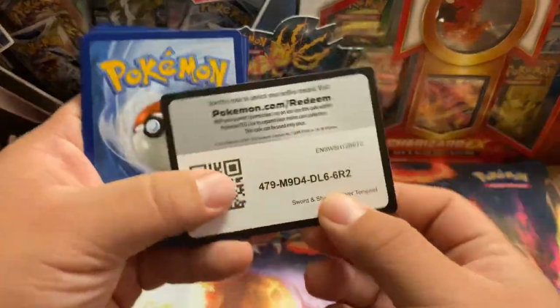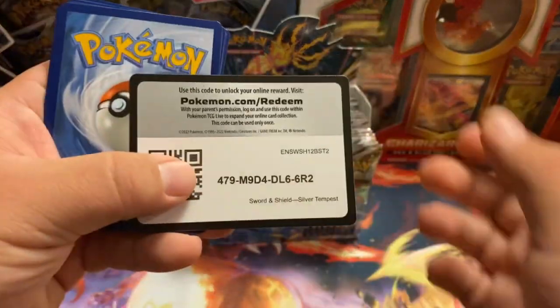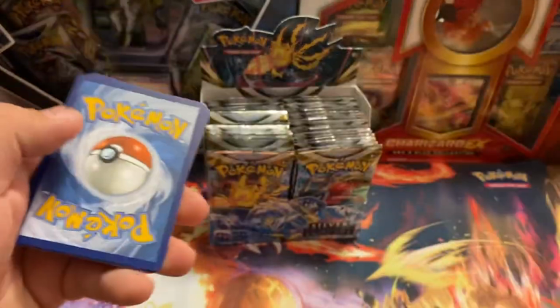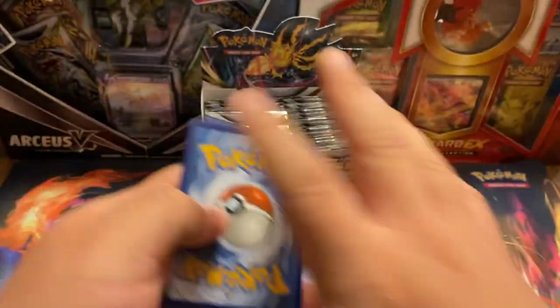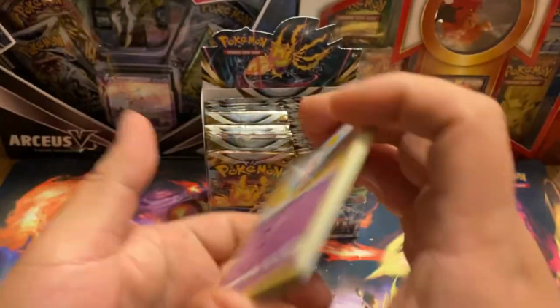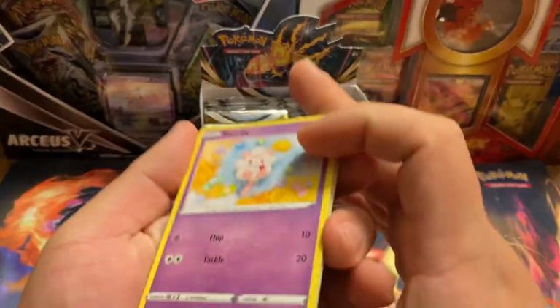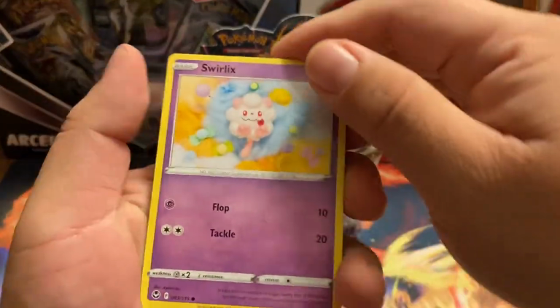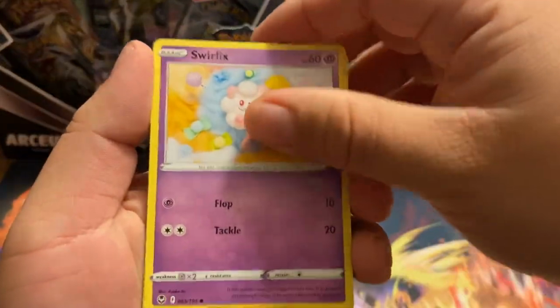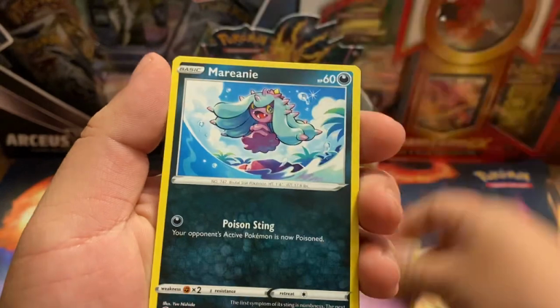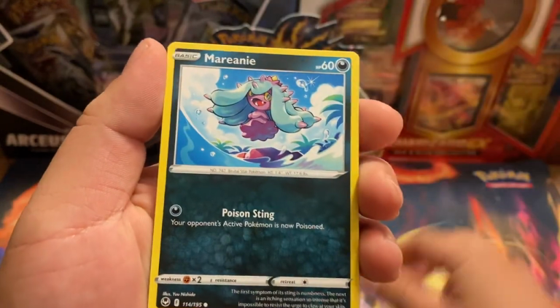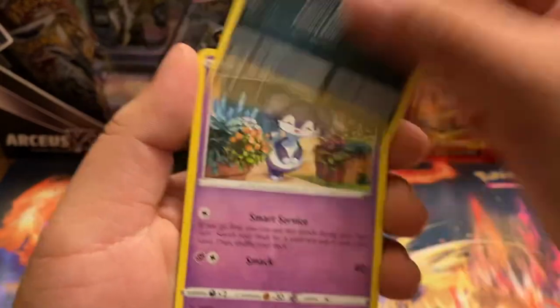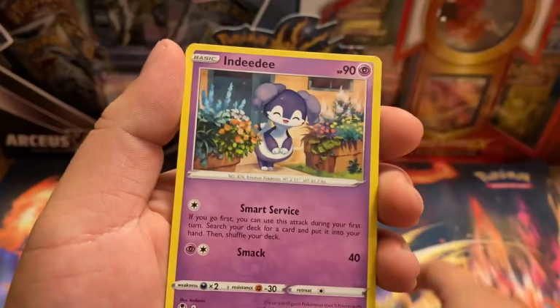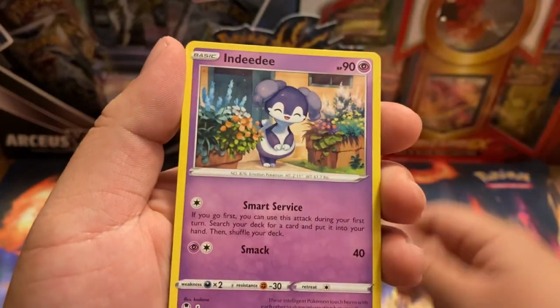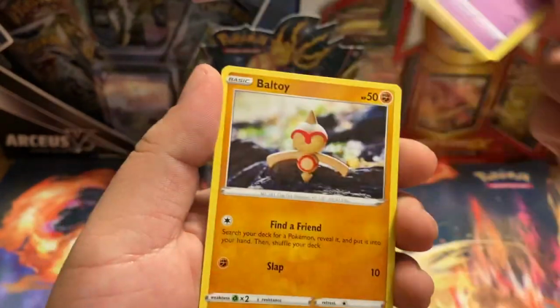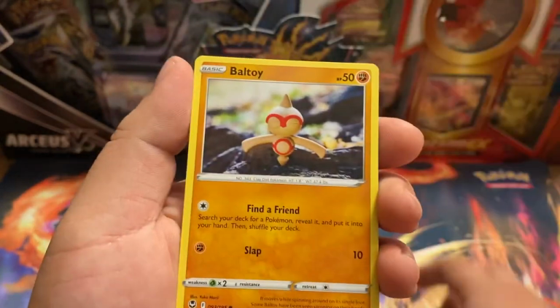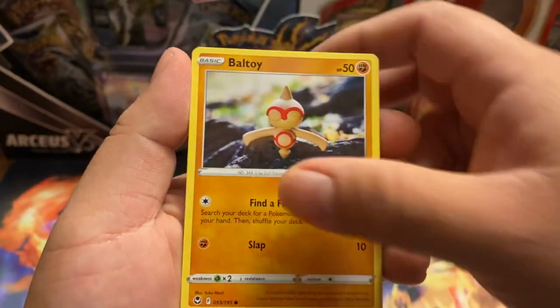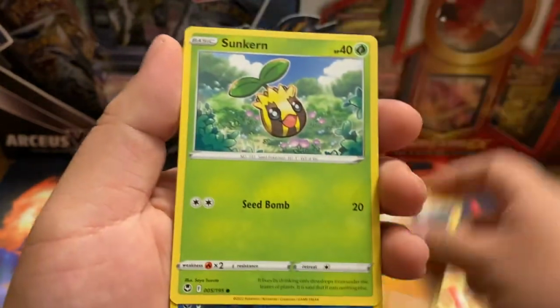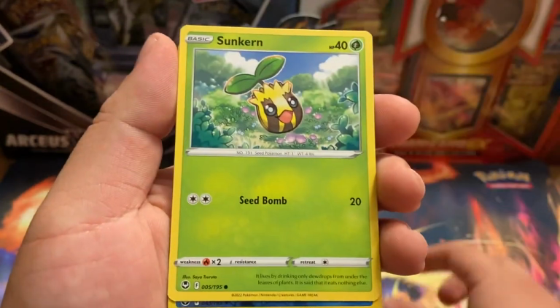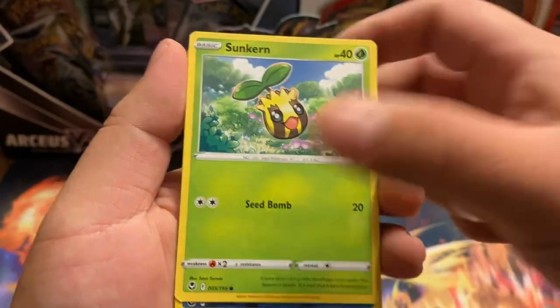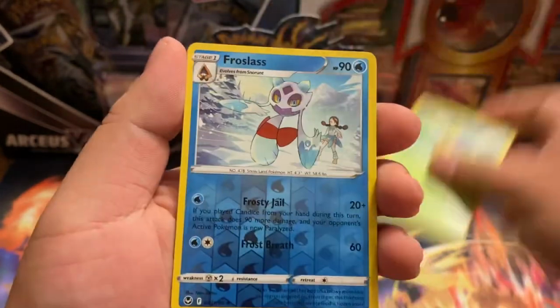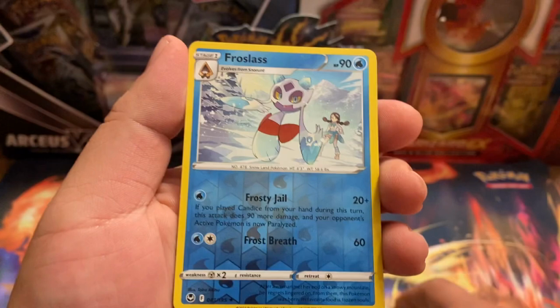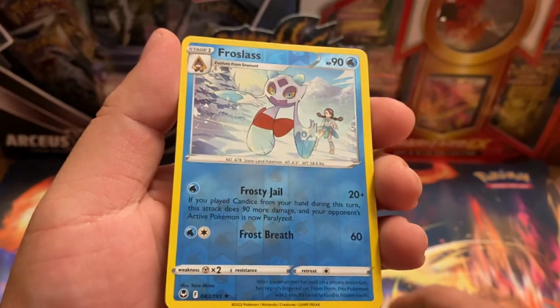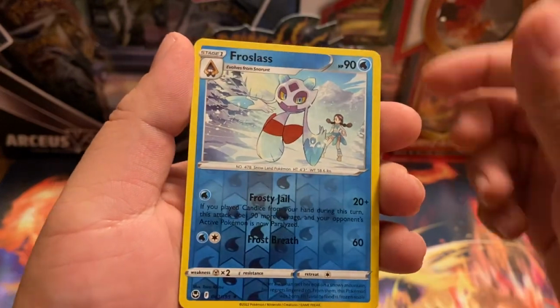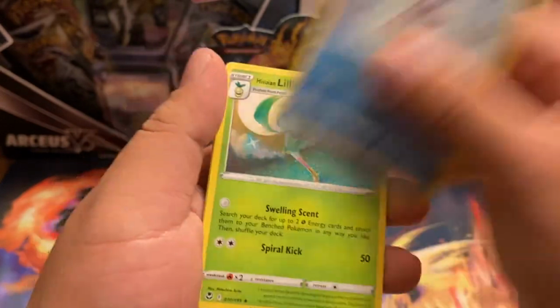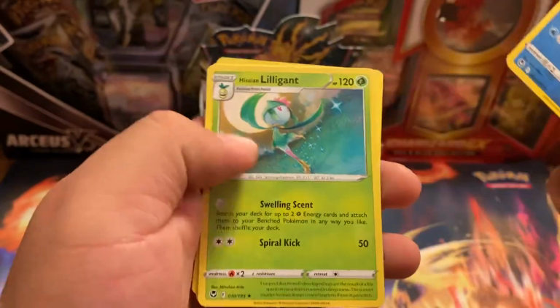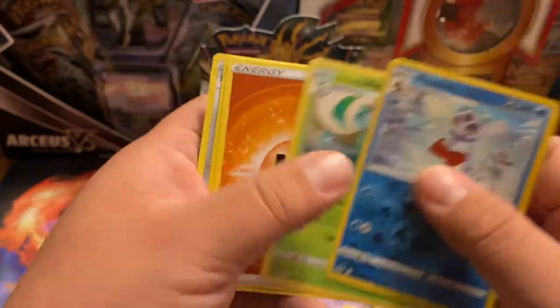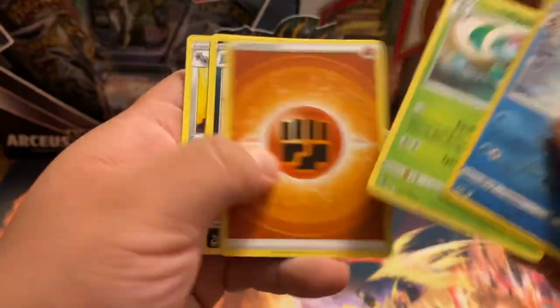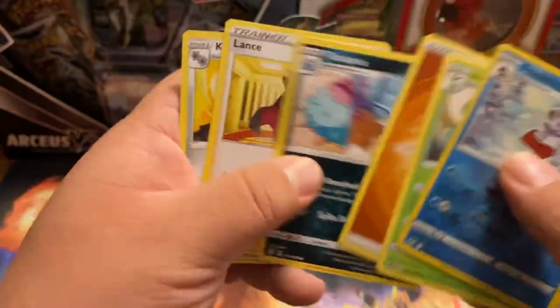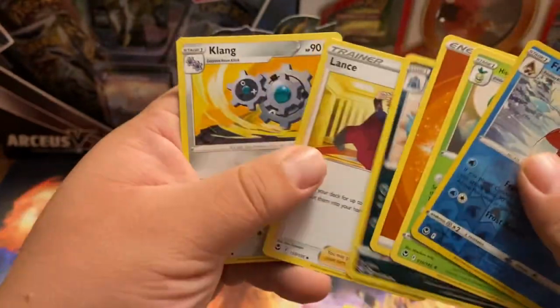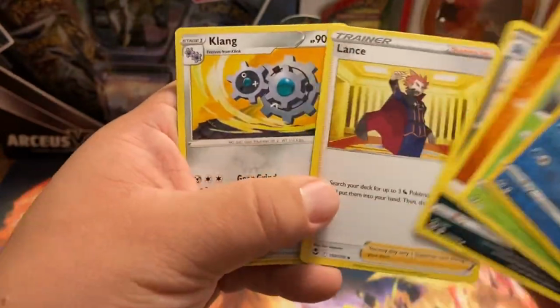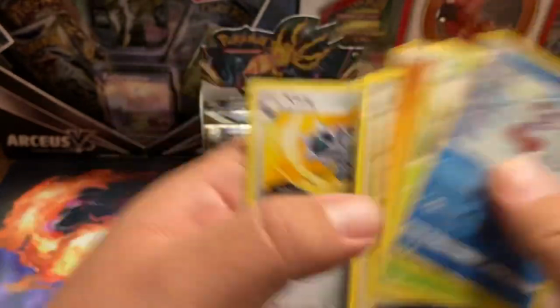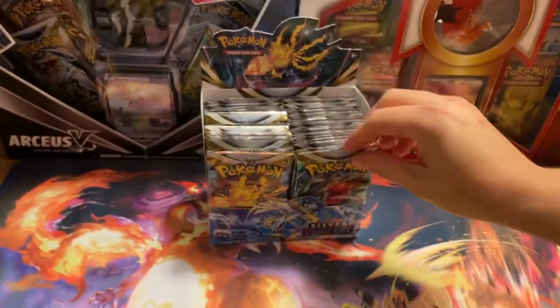Alright, so there's that. We got Nidoqueen, Ball, Toy, Sunflora, Reverse Frostlass, Non-Holo.